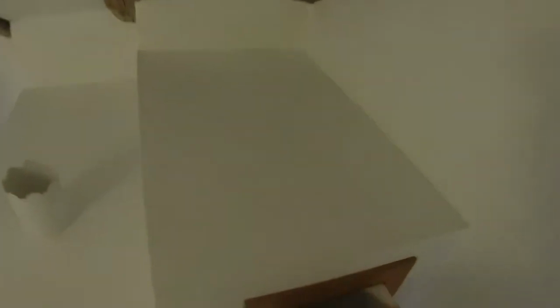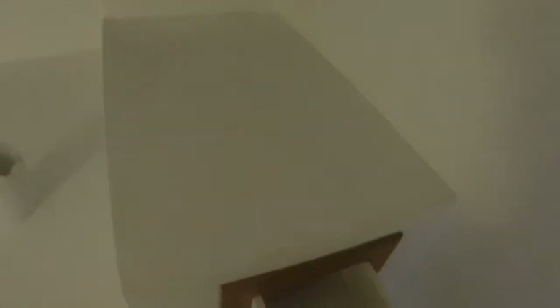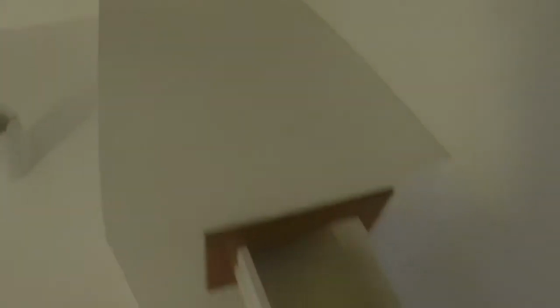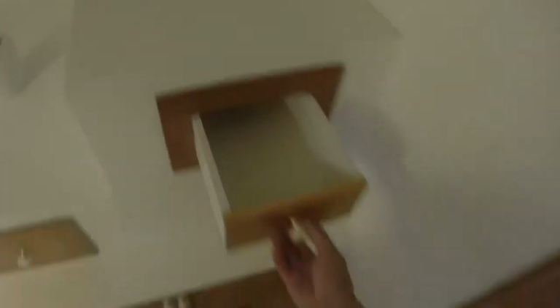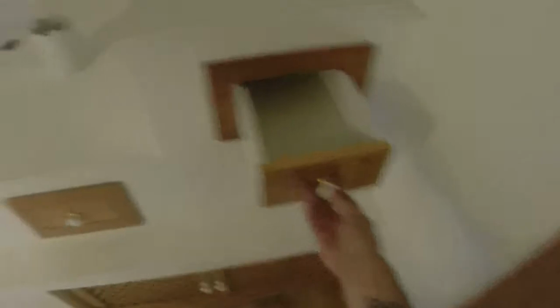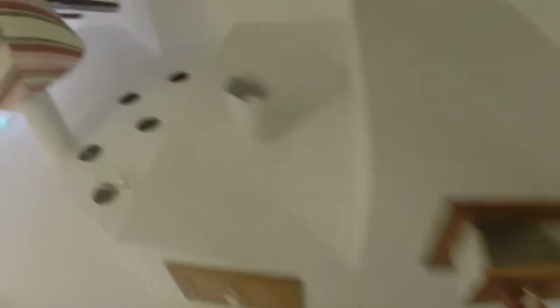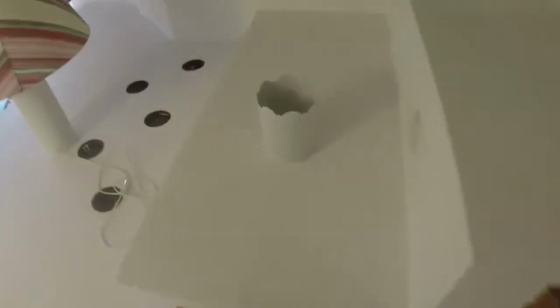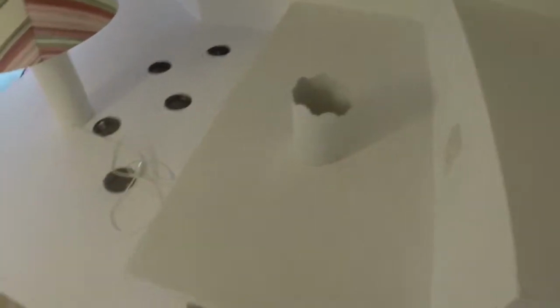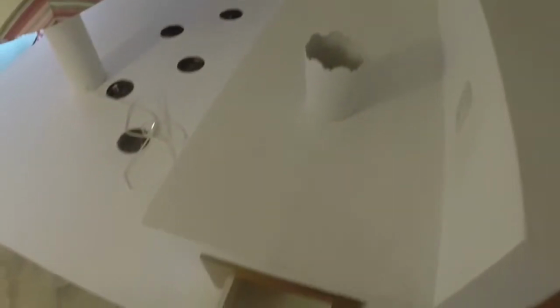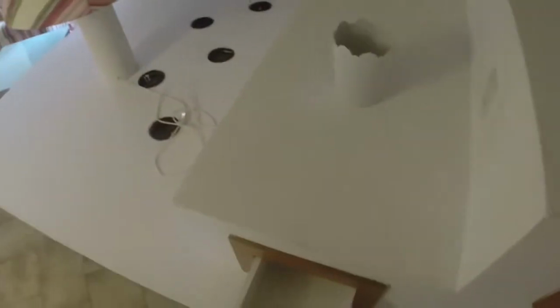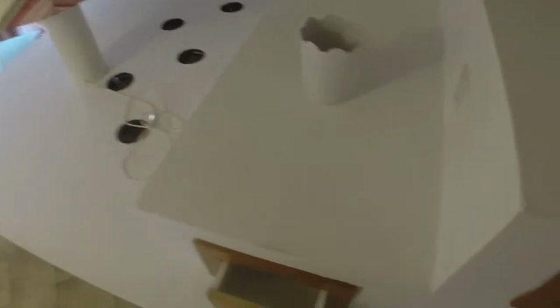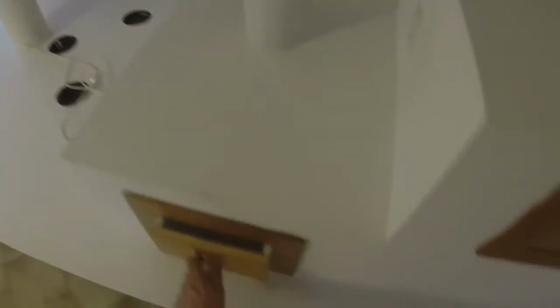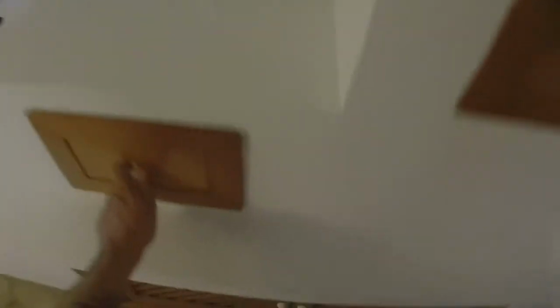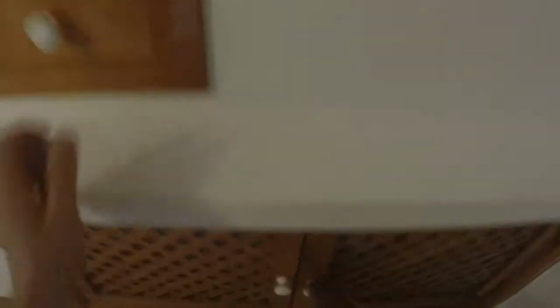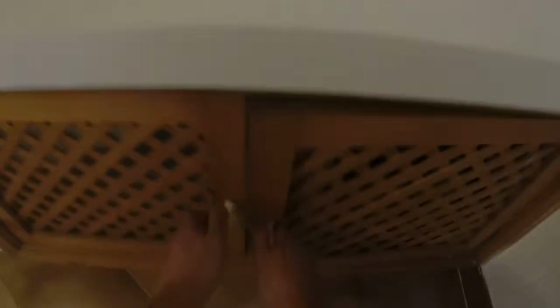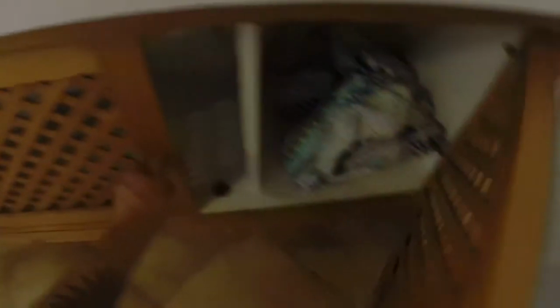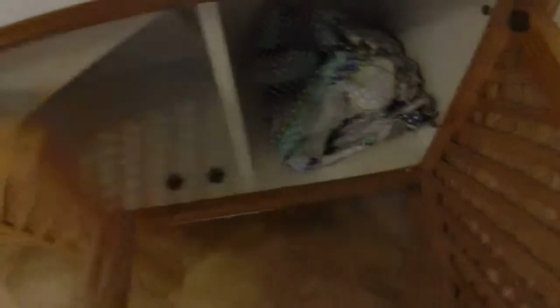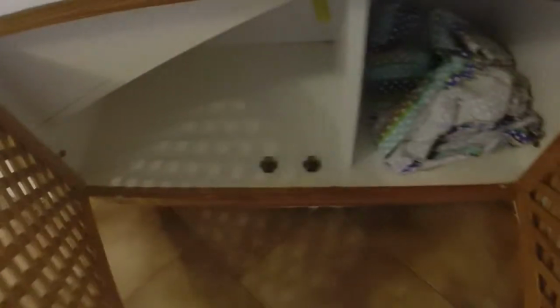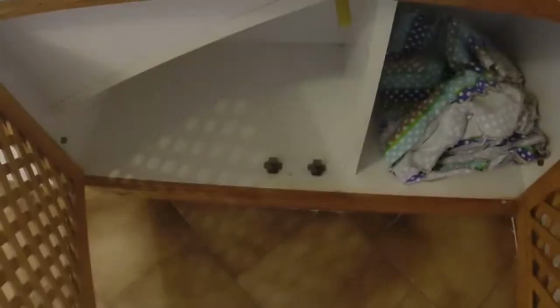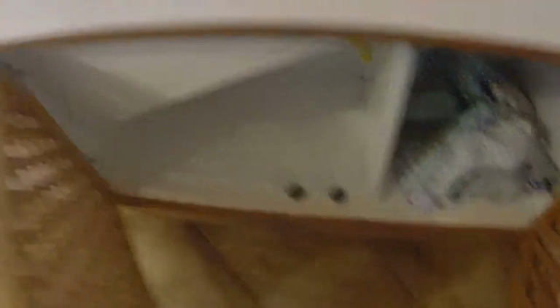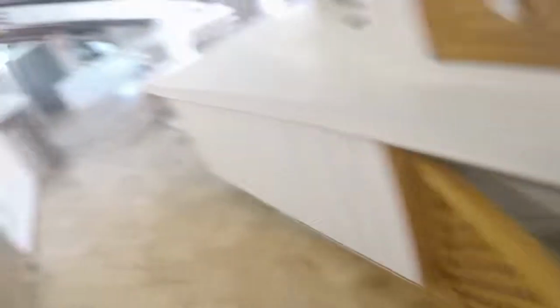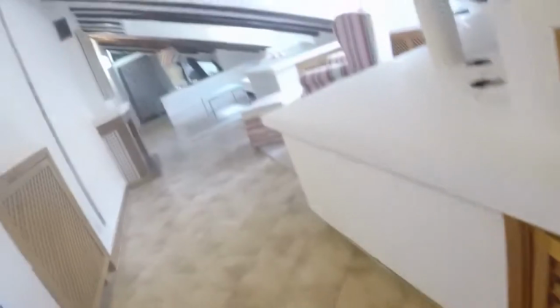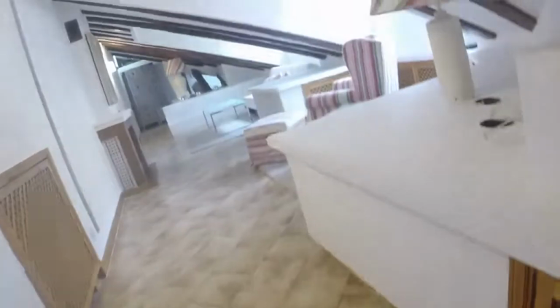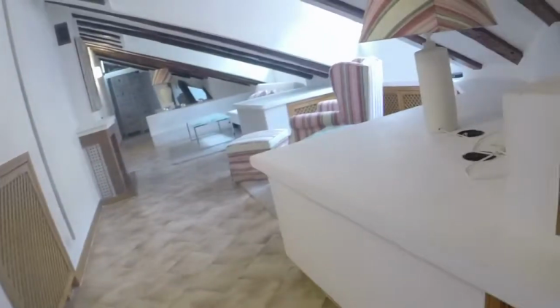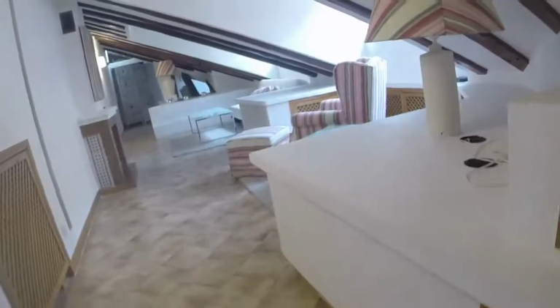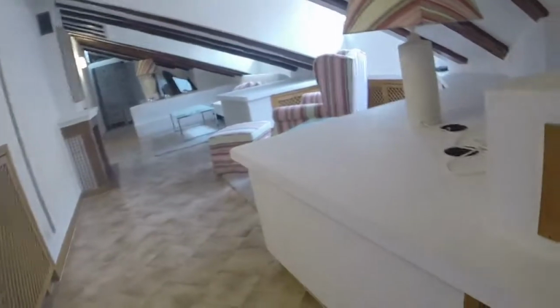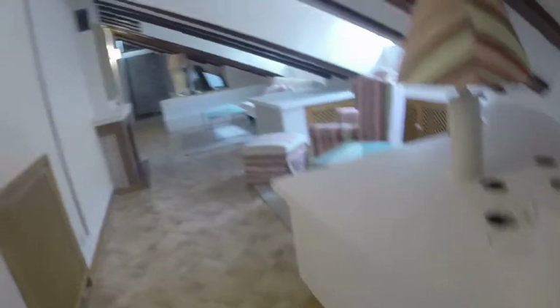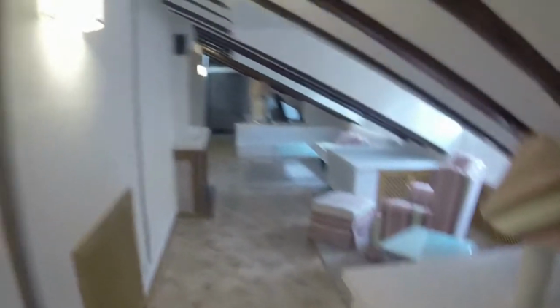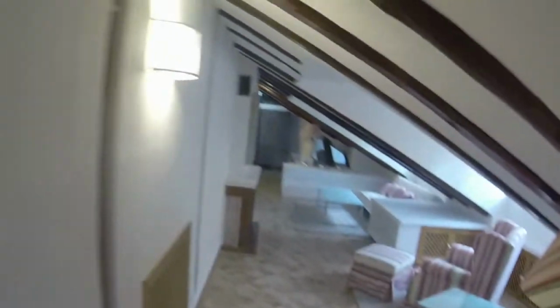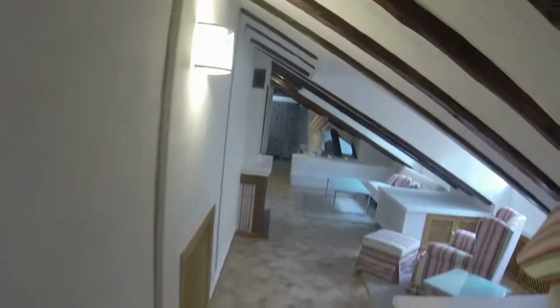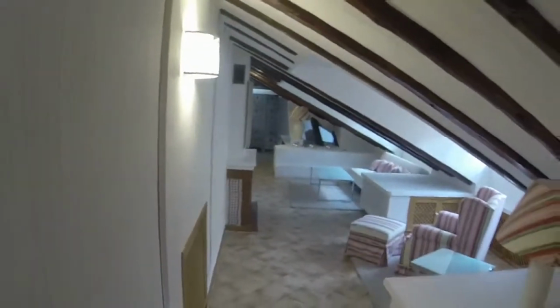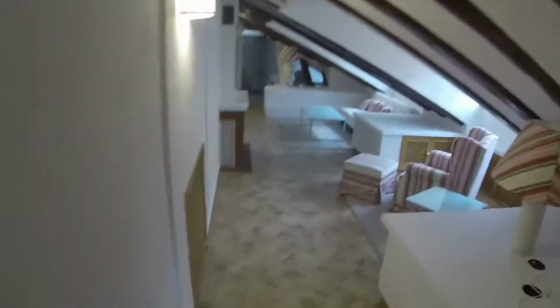There are some drawers here and more storage space here. Let's have a last look.